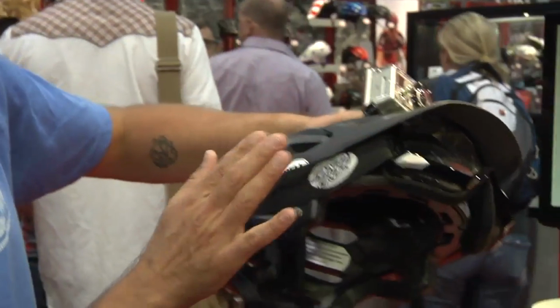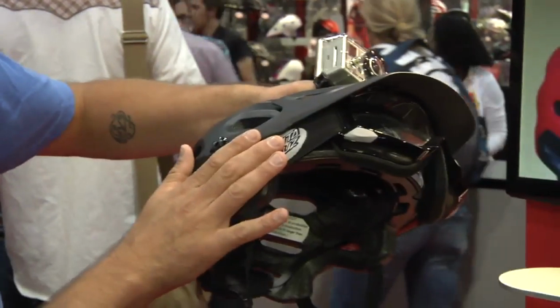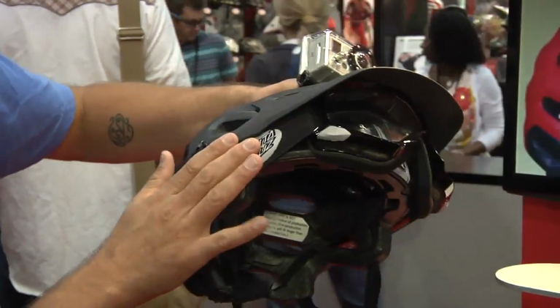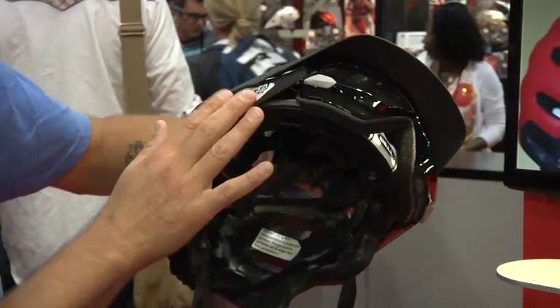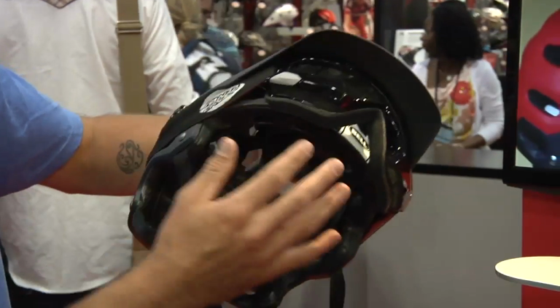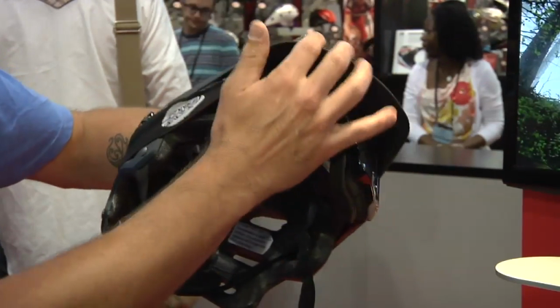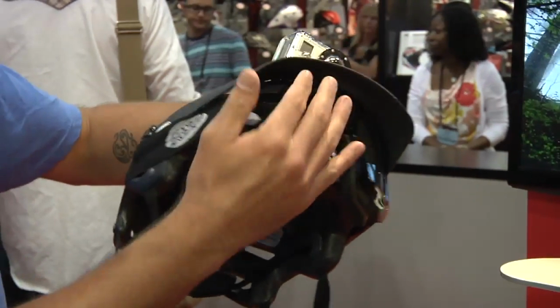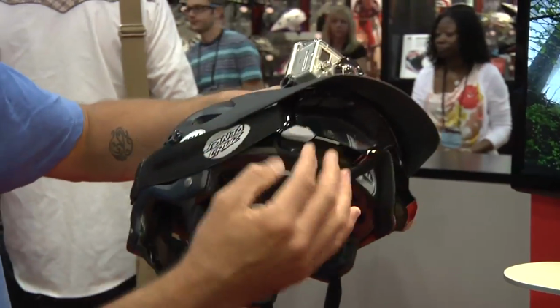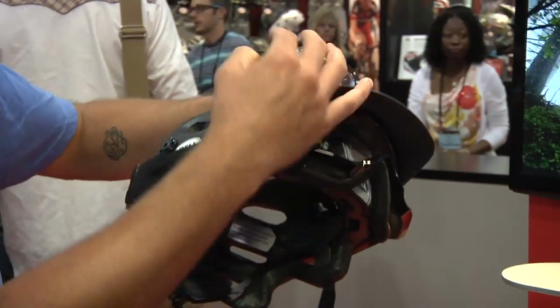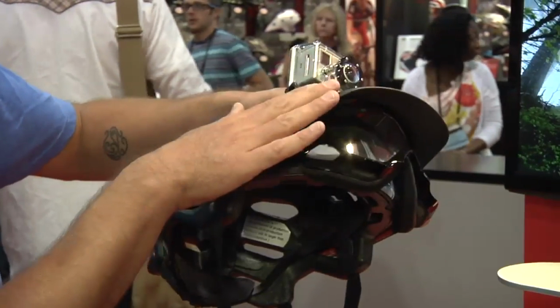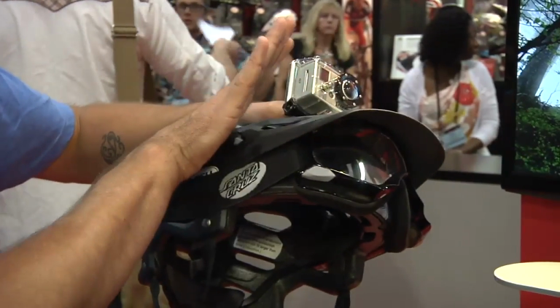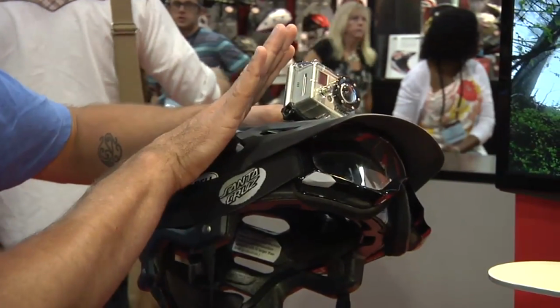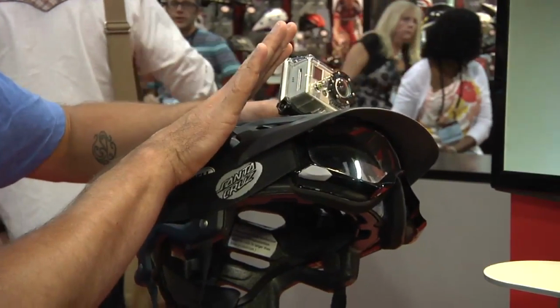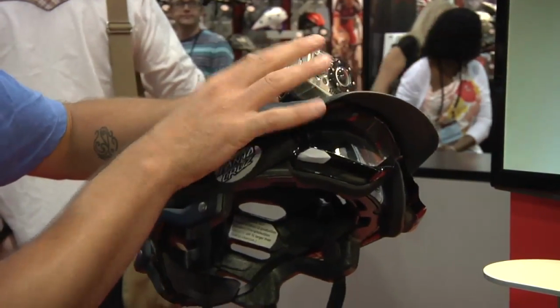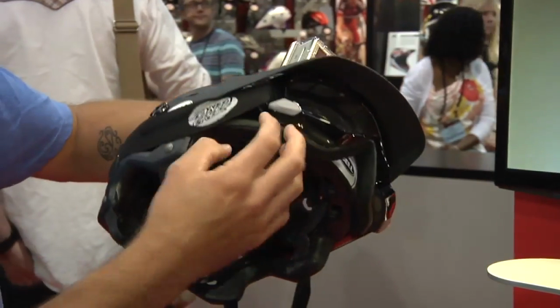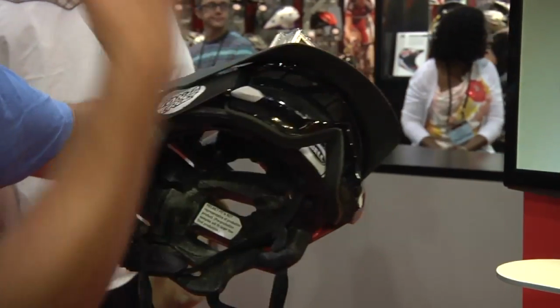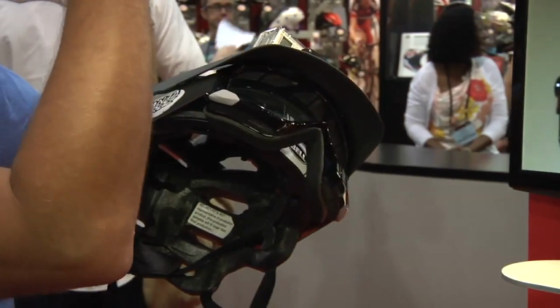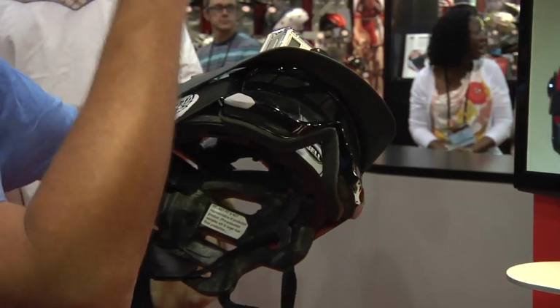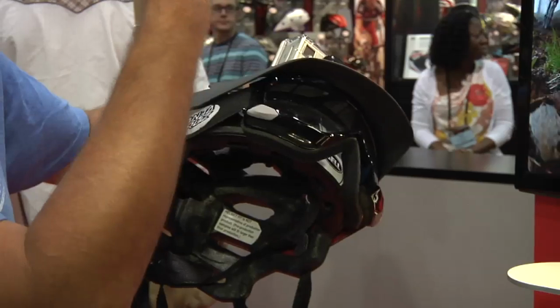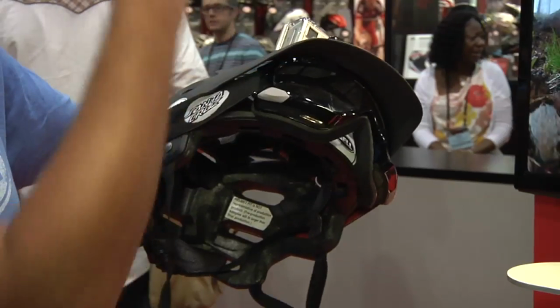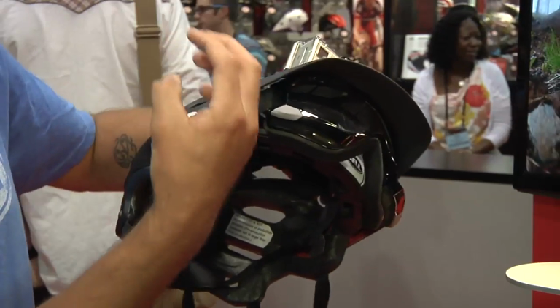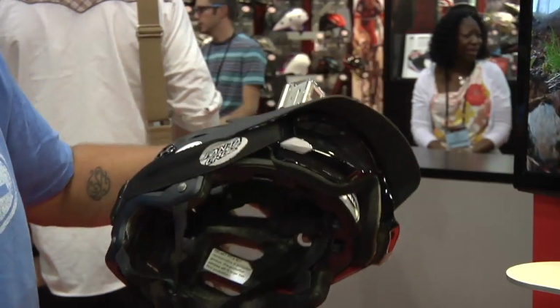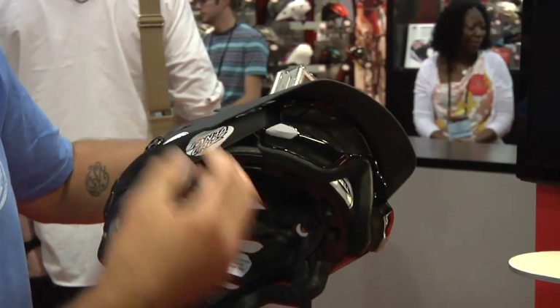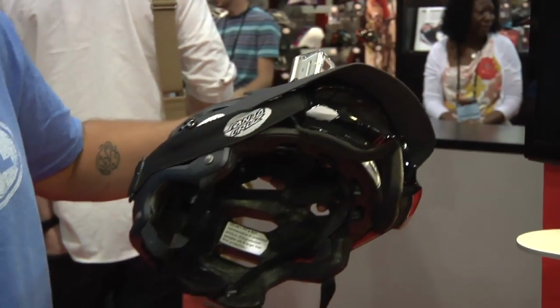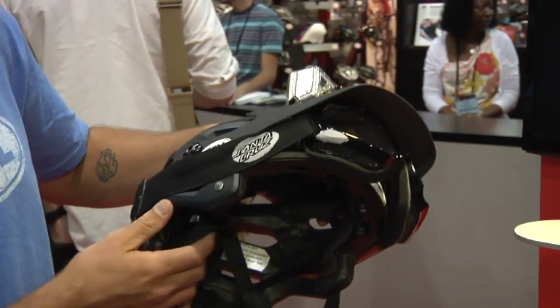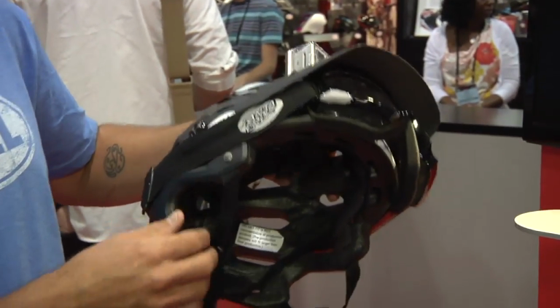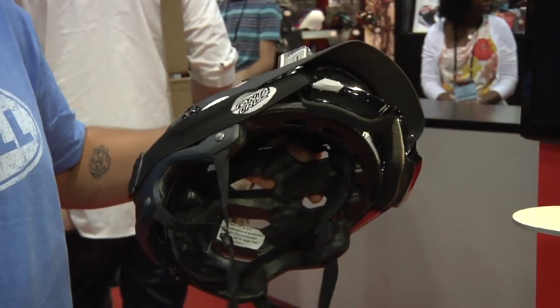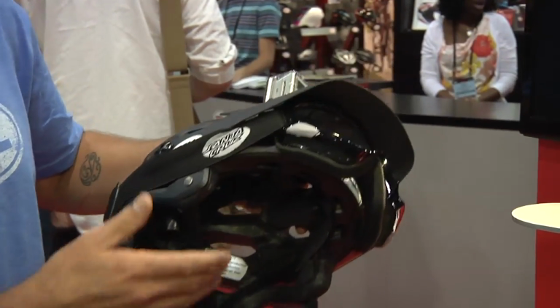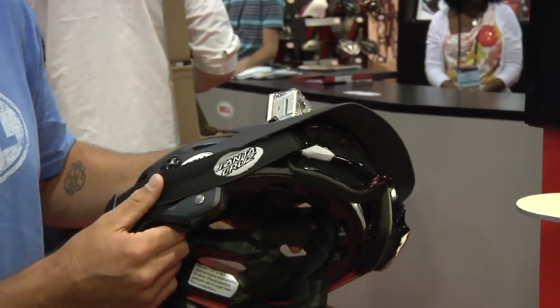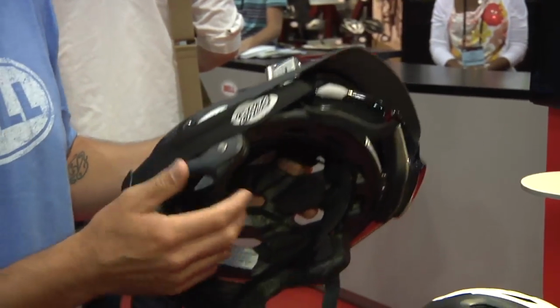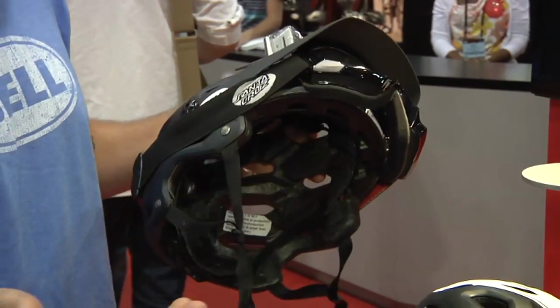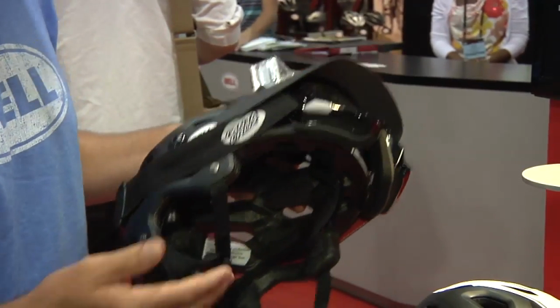If you want to run goggles, the visor slides up, allowing you to move it above your head and pull it down in one quick motion with one hand, so you don't have to stop between your ascent and your descent.